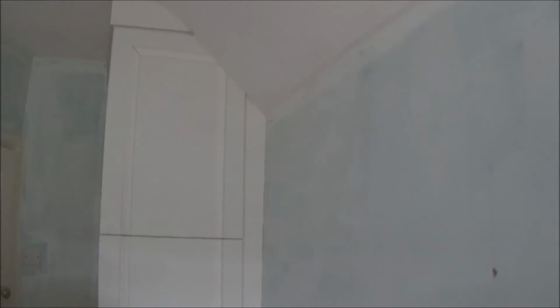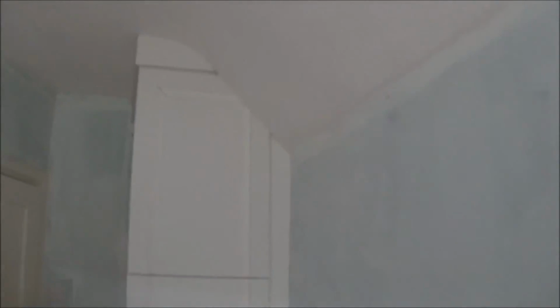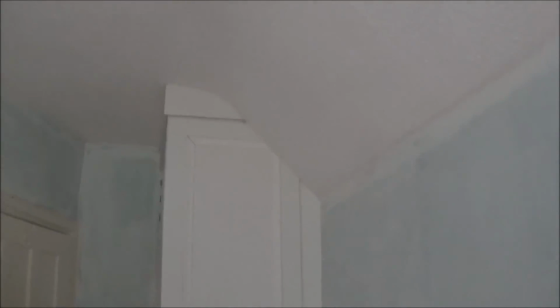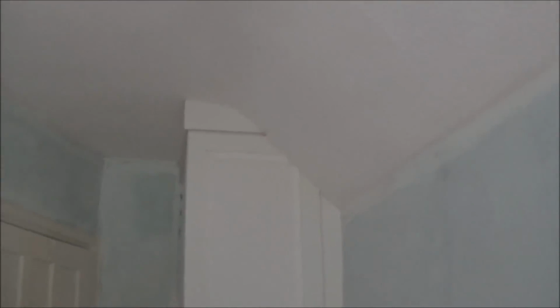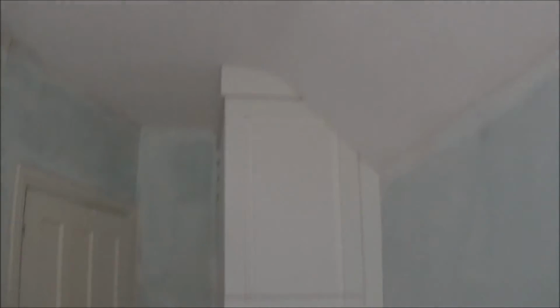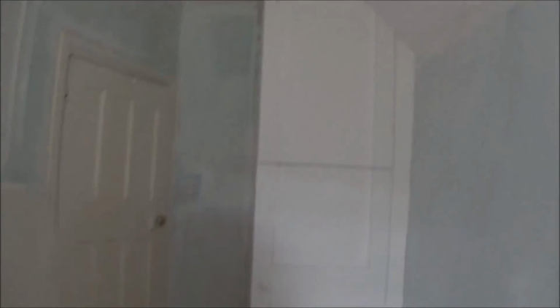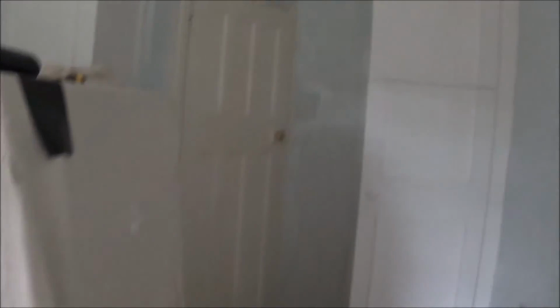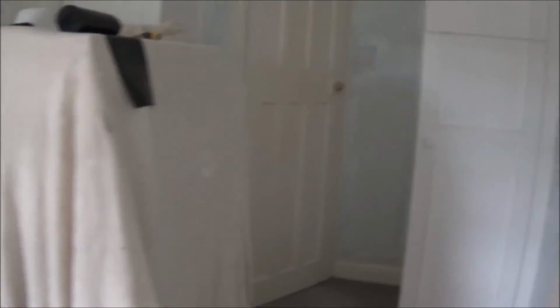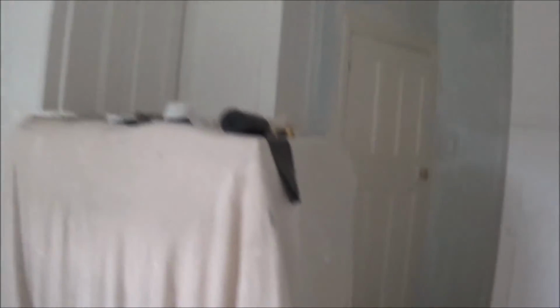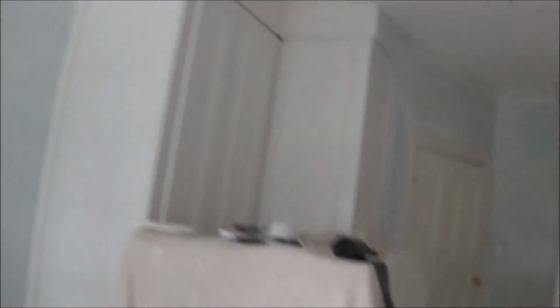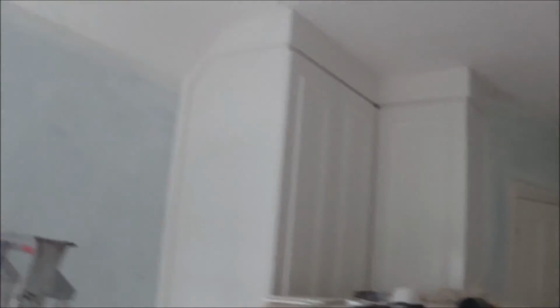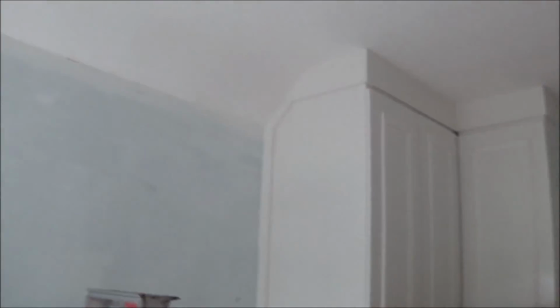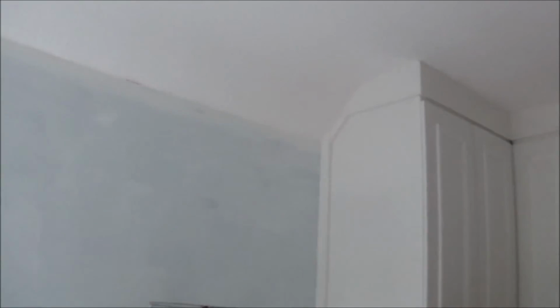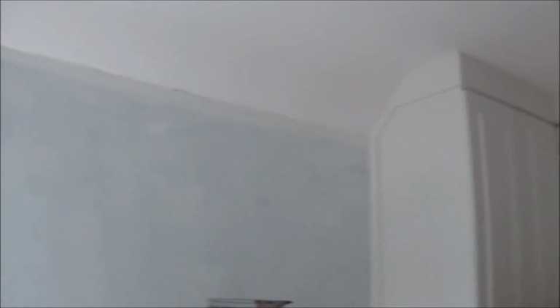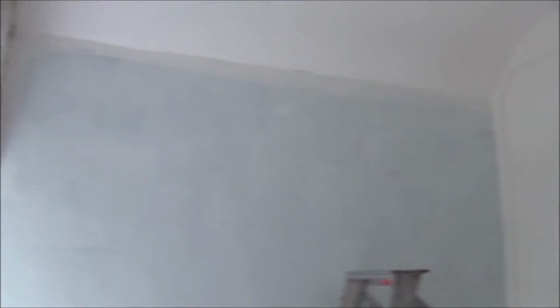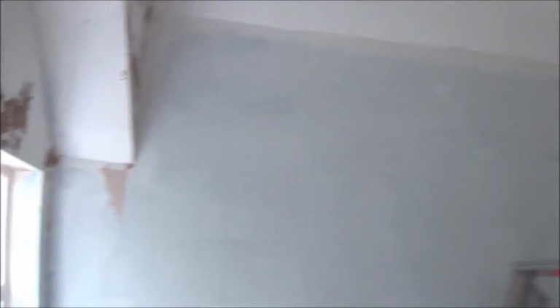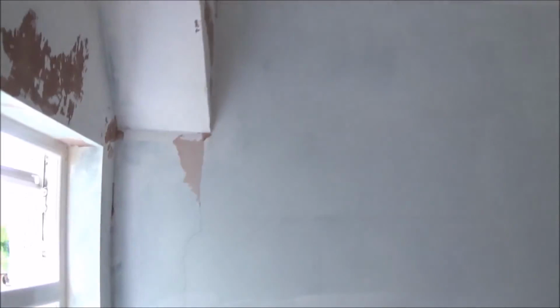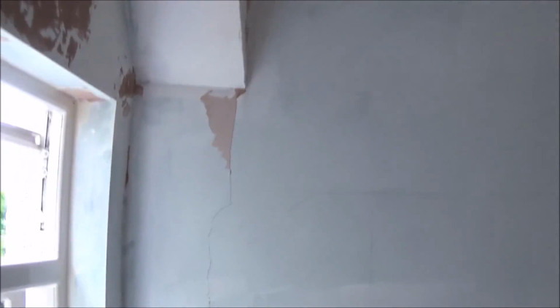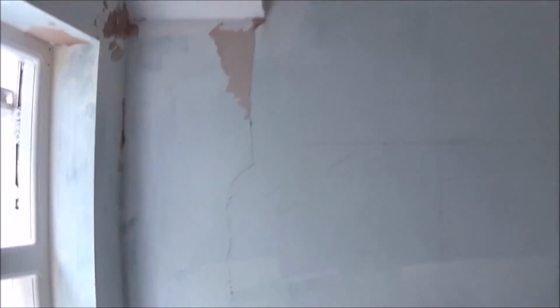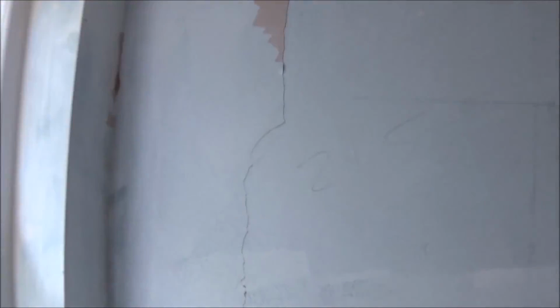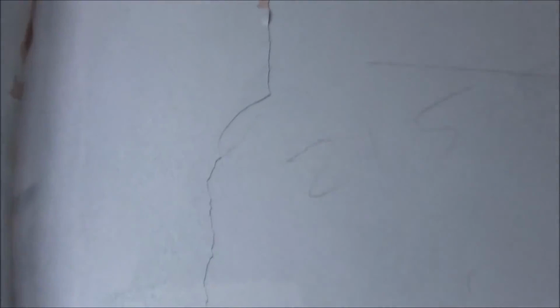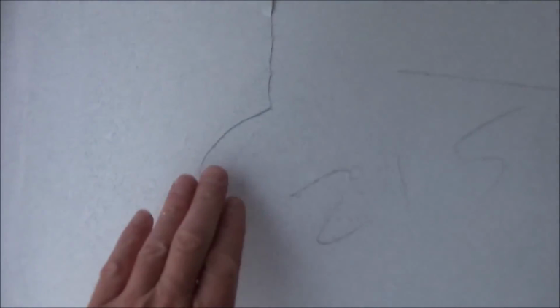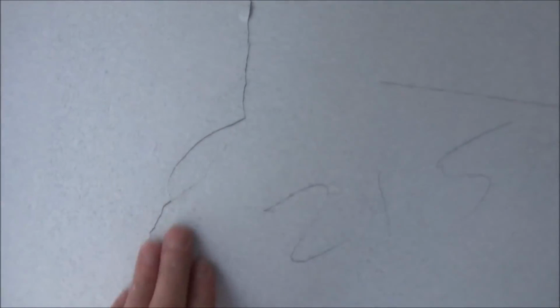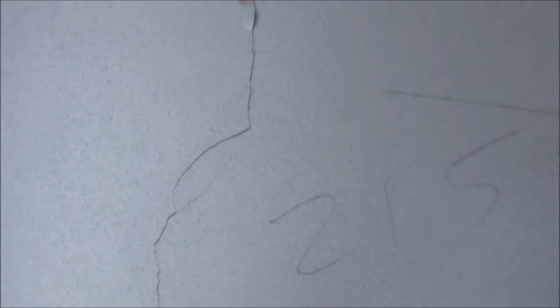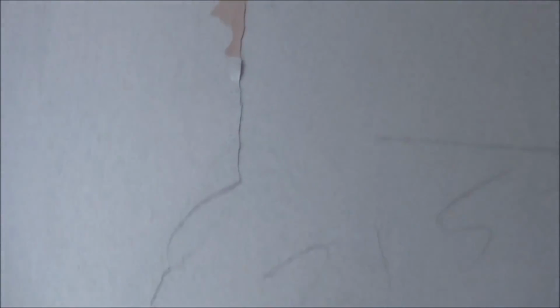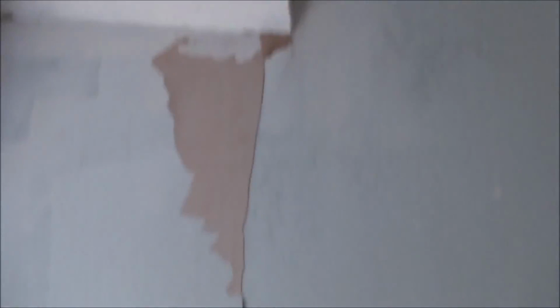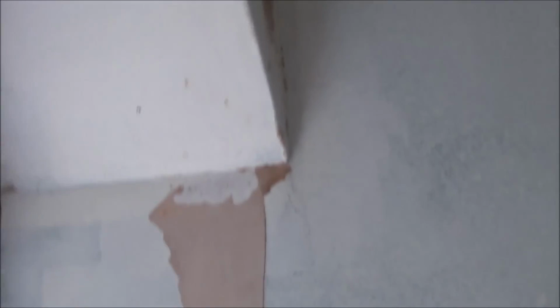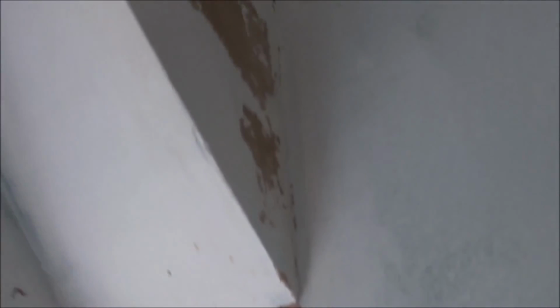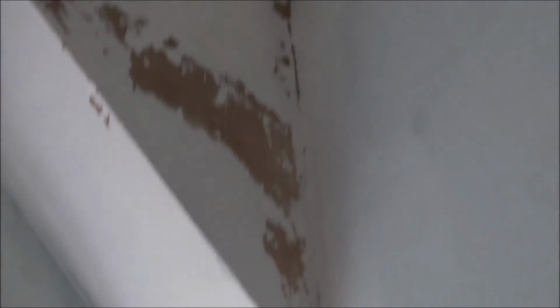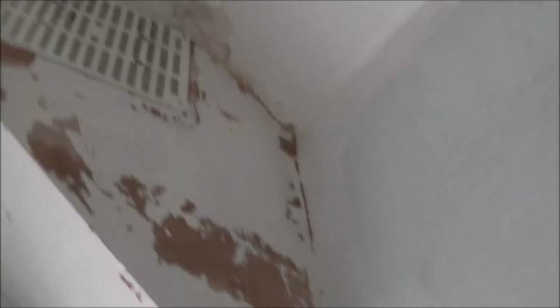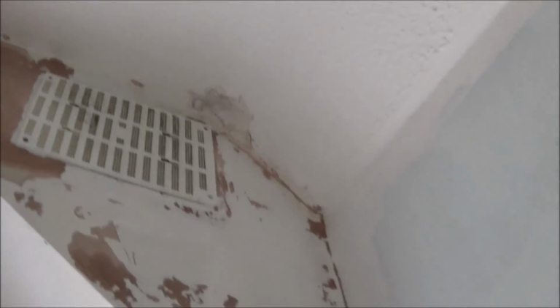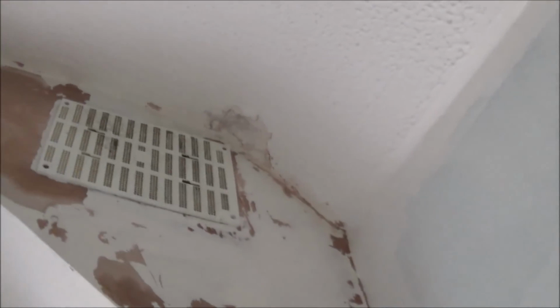That's all the stripping done. So I'm going to start the filling now and sort any cracks out. There's not a great deal to fill really.